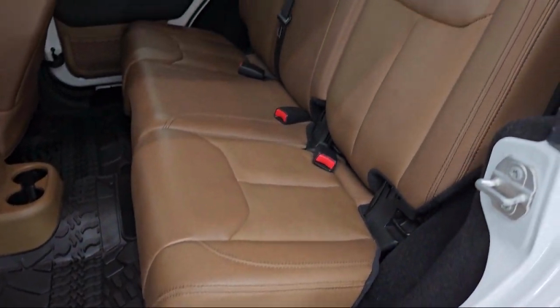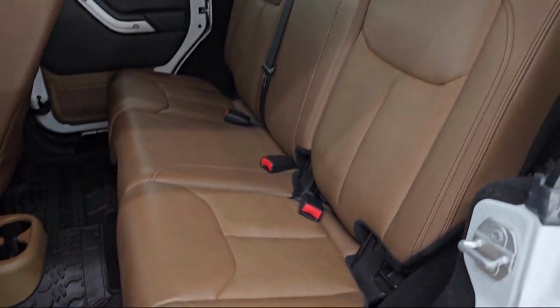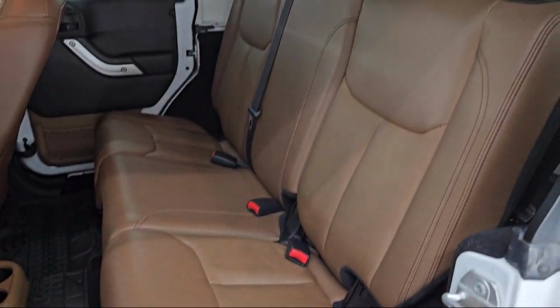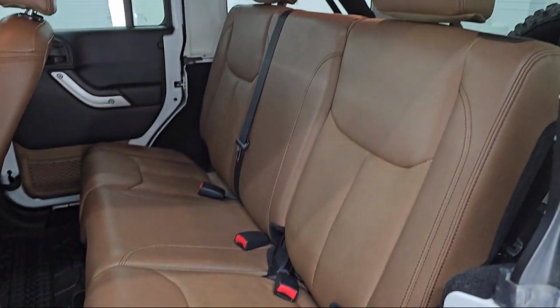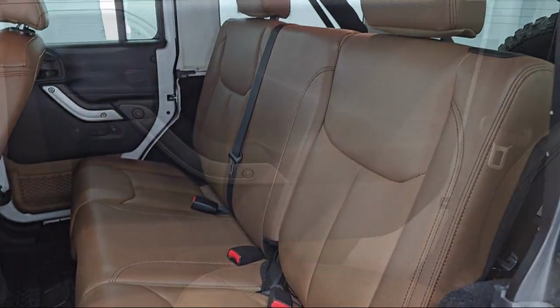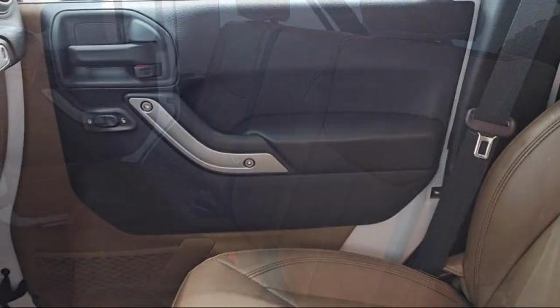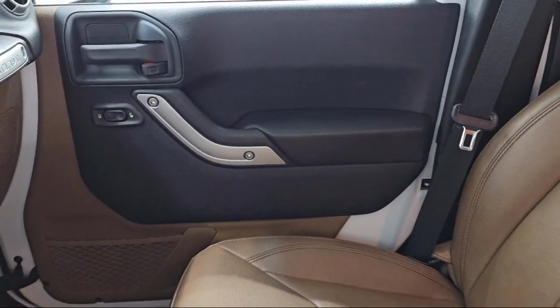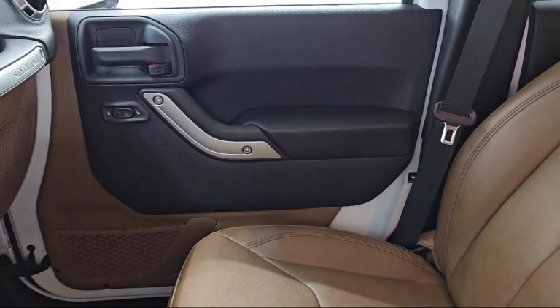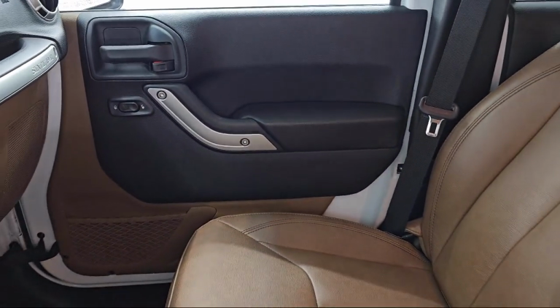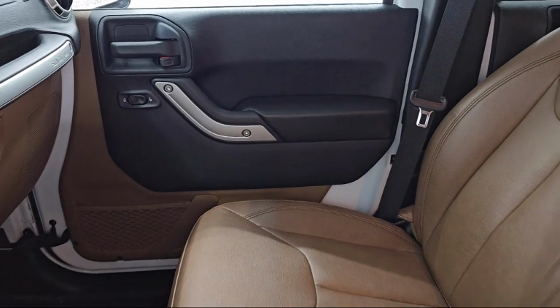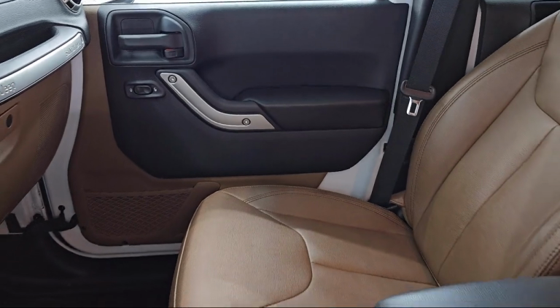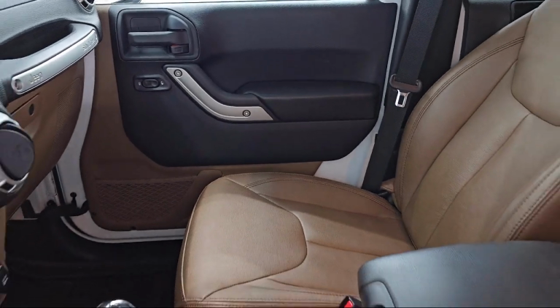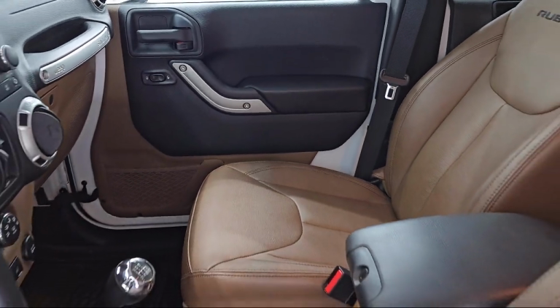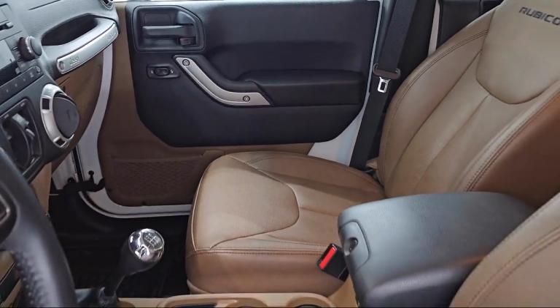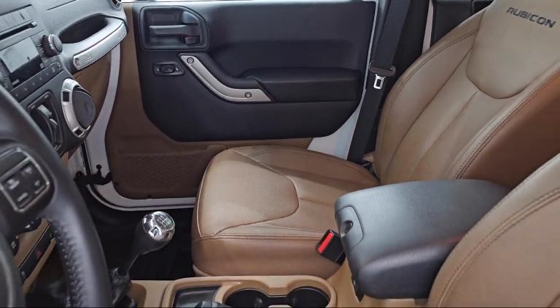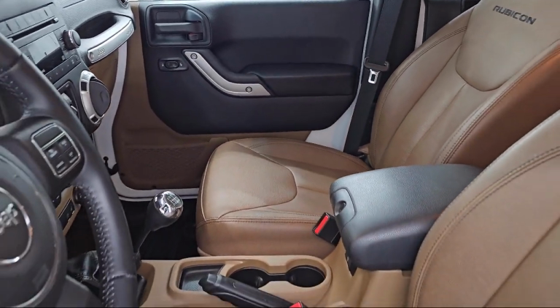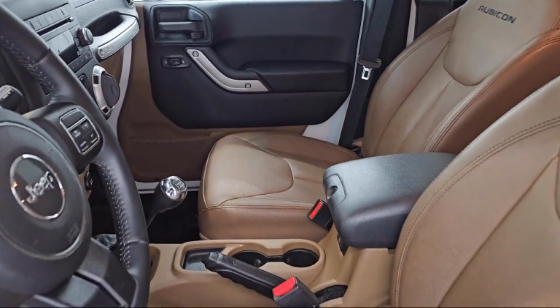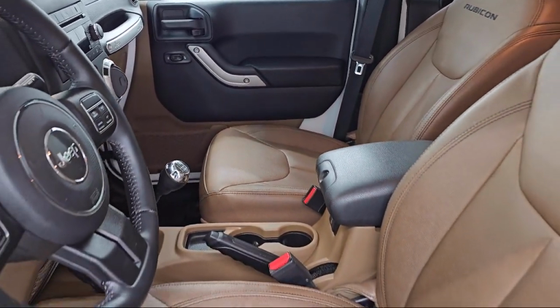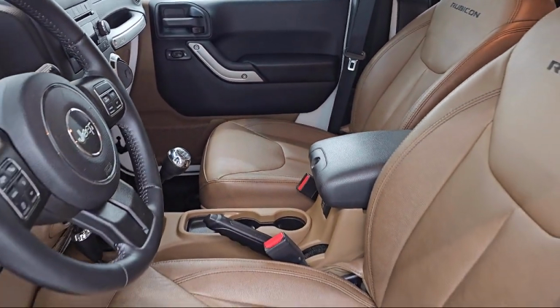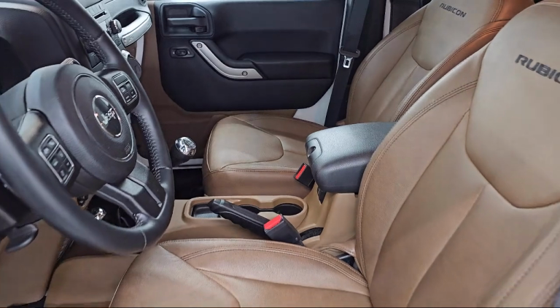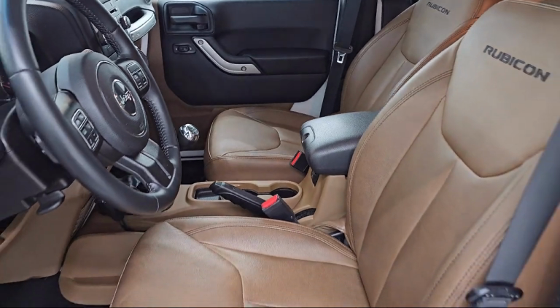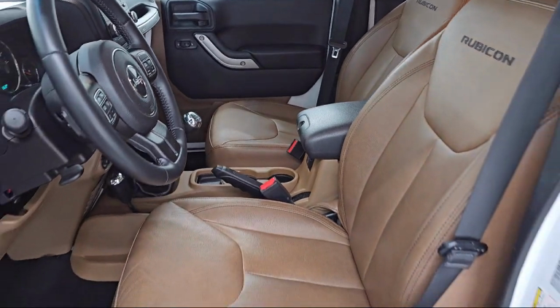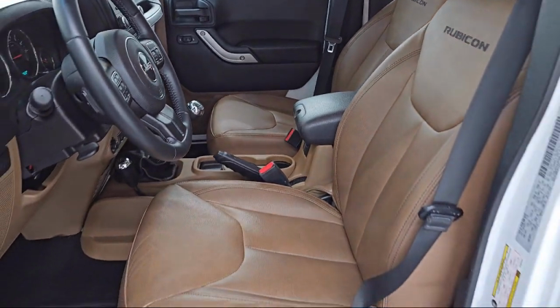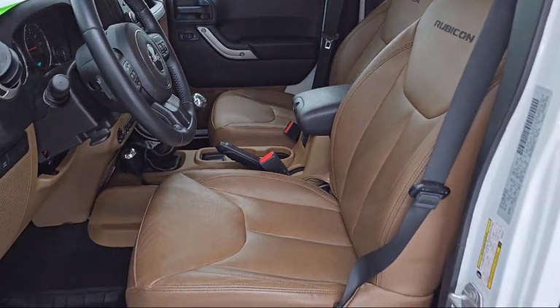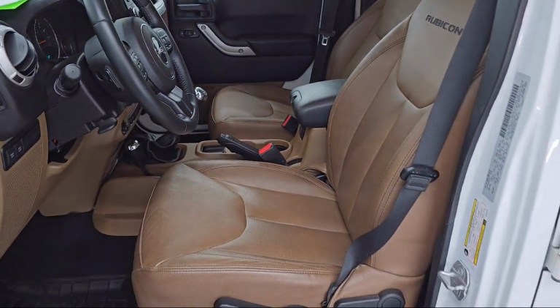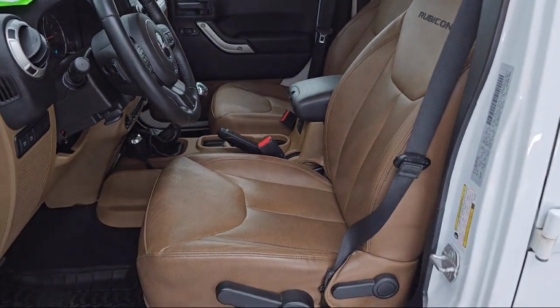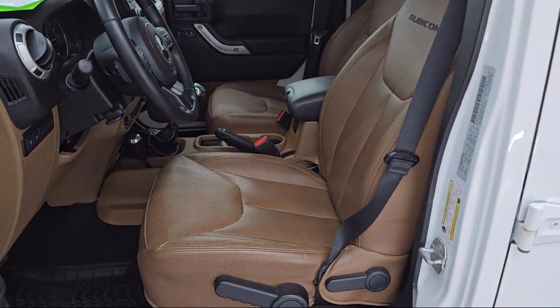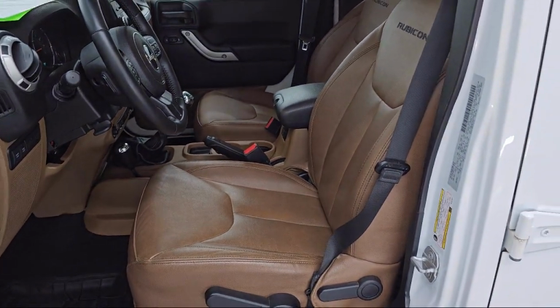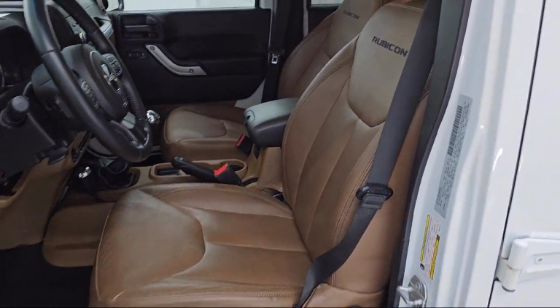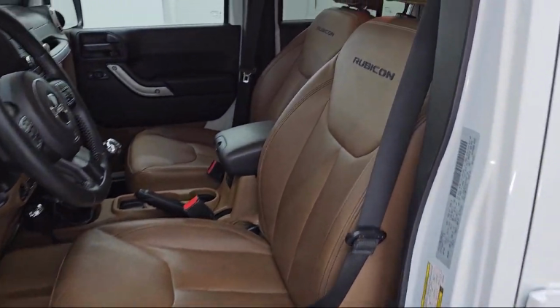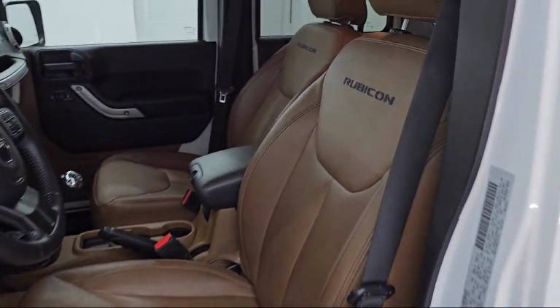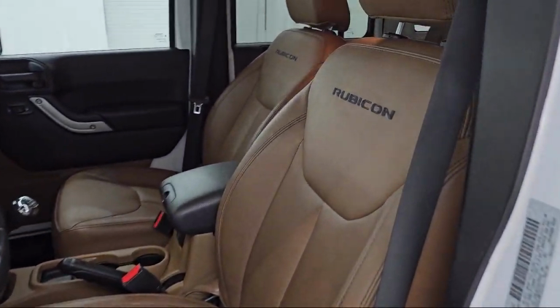We also offer a large variety of financing options so you can get the vehicle you want without a problem. We also offer full service and car repair so you can get the best care for your purchase.